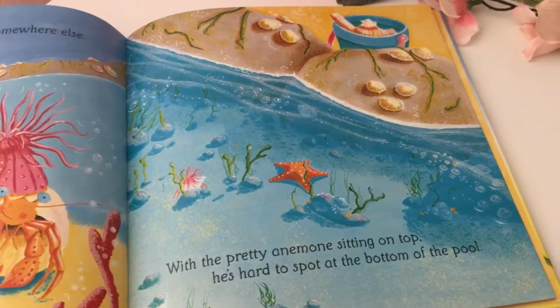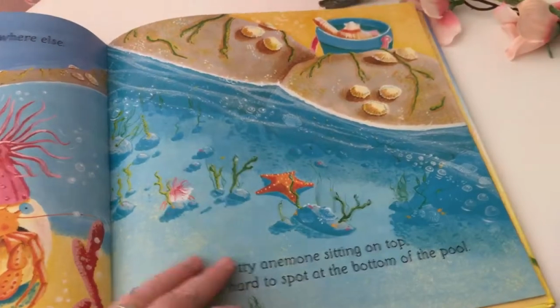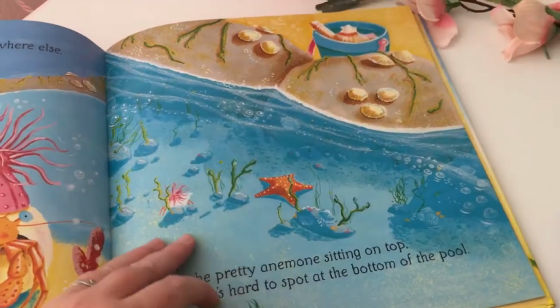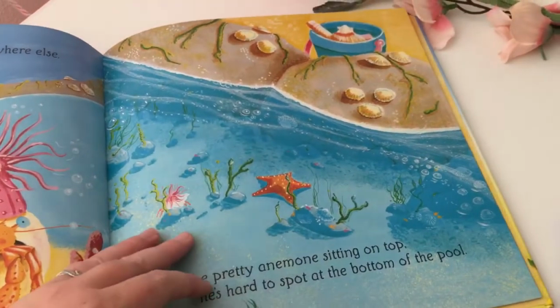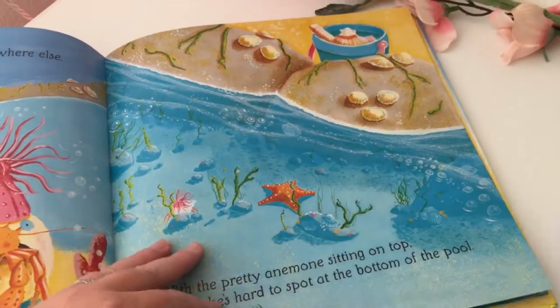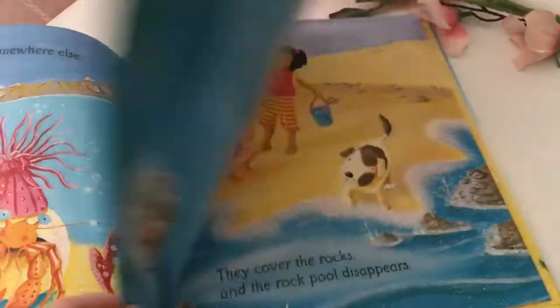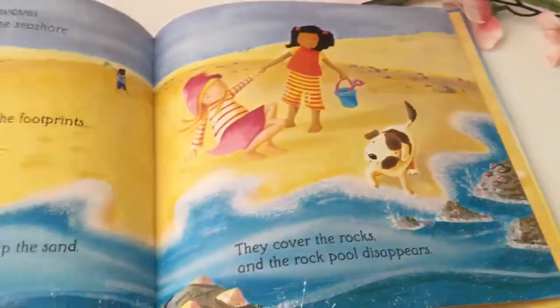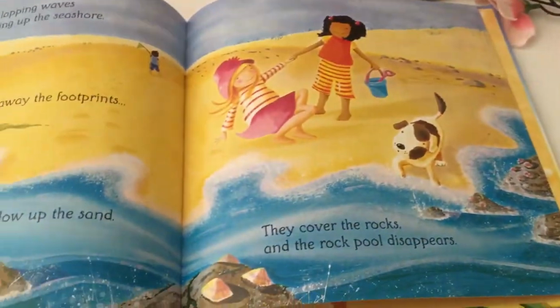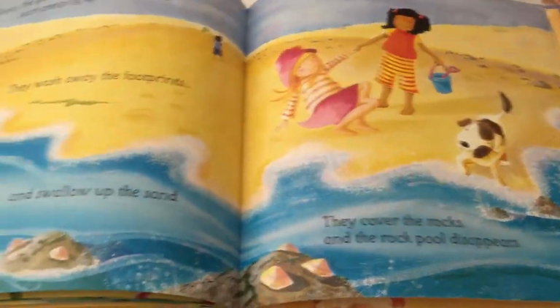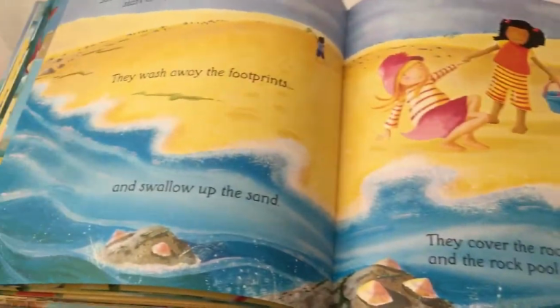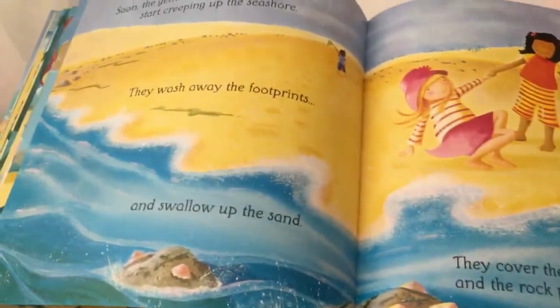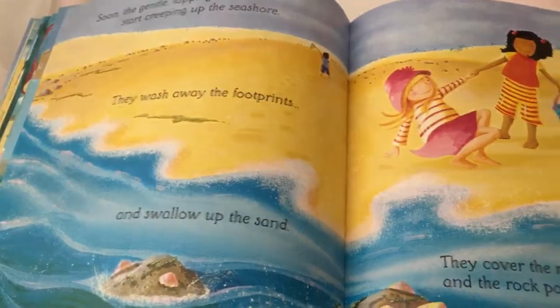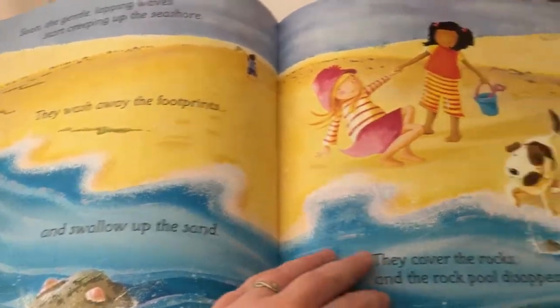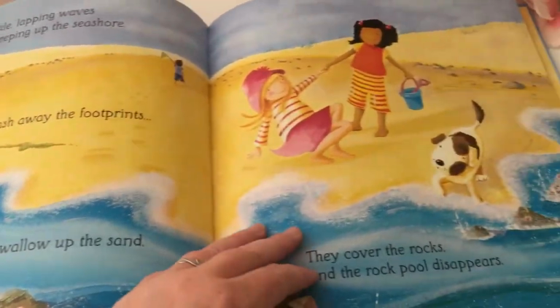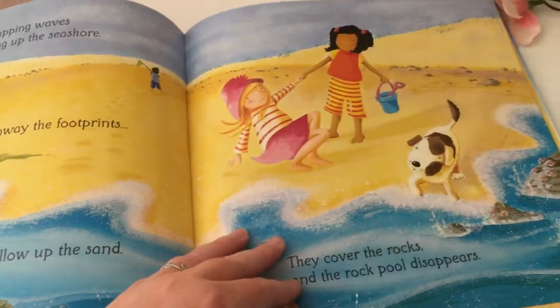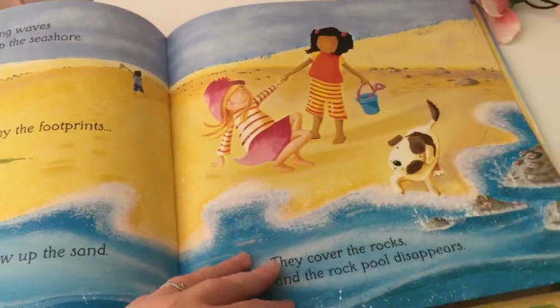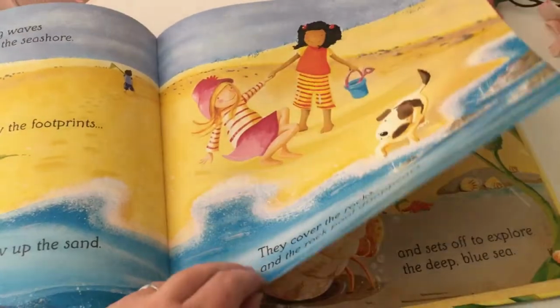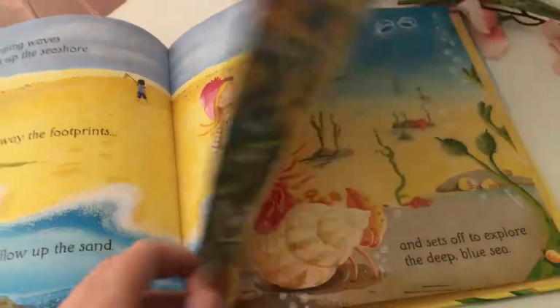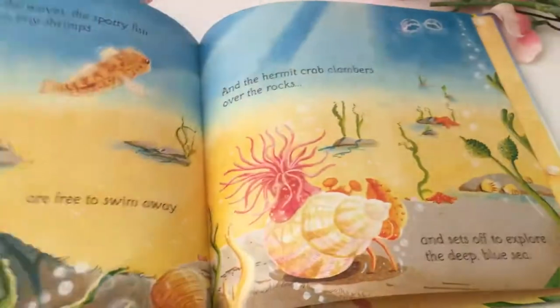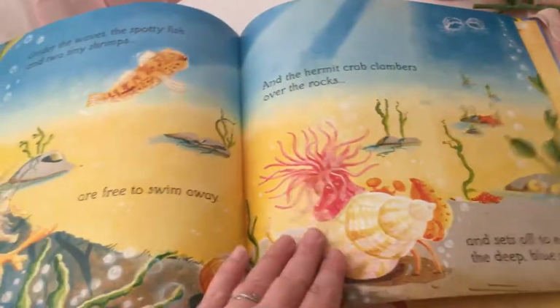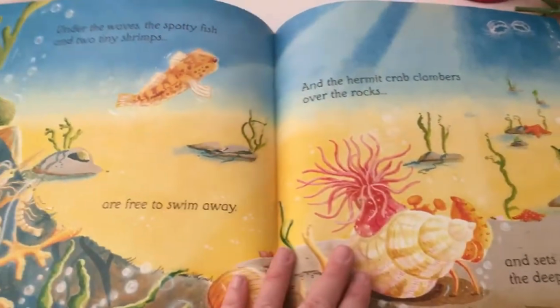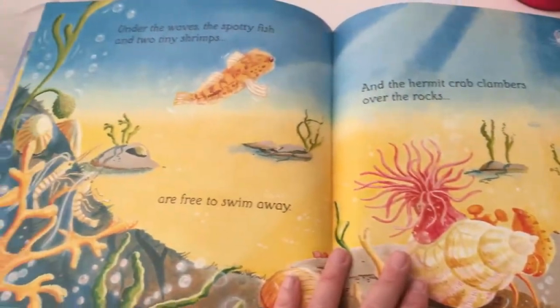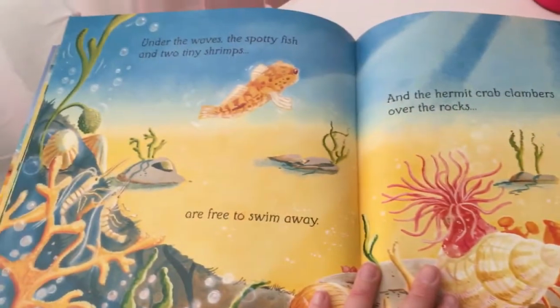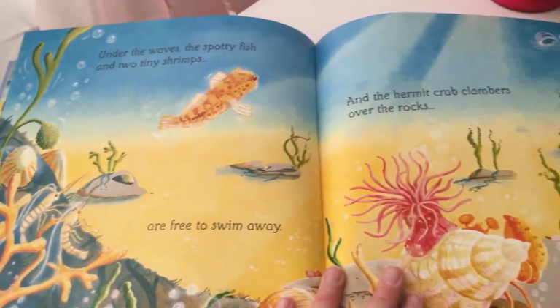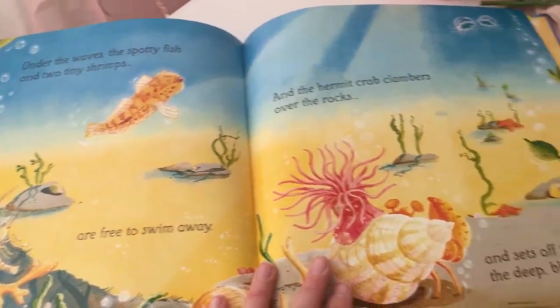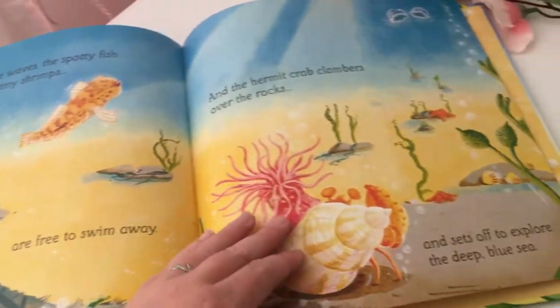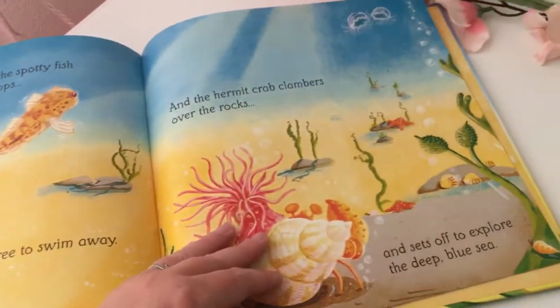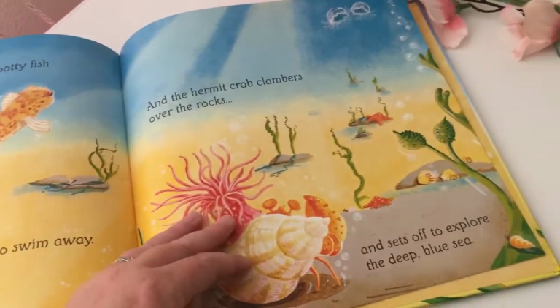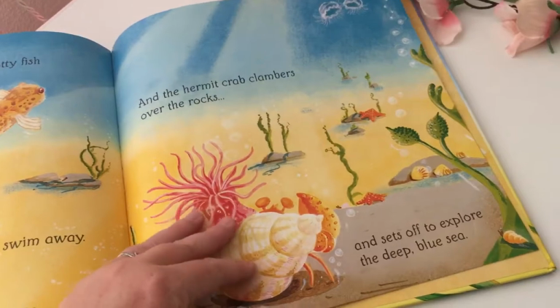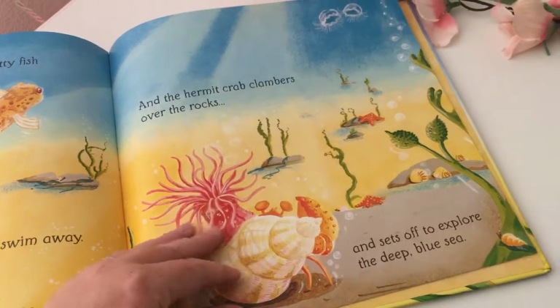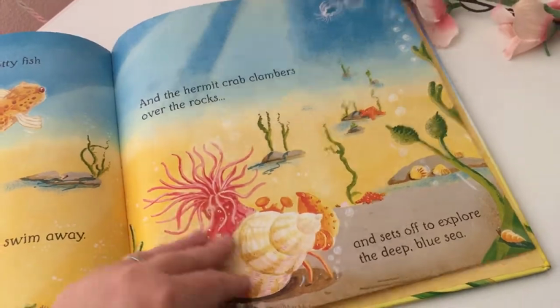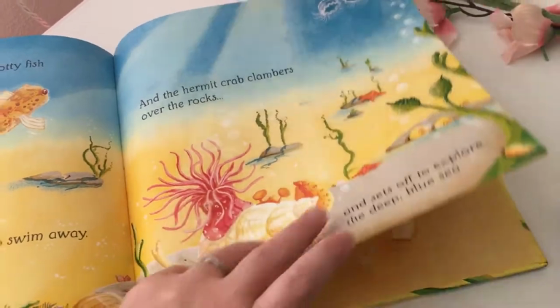He's saying with this pretty anemone on top of my shell, no one can really see me at the bottom of the pool and I think it'll be safe. Then it talks again about how the tide rises and covers them all back up again.